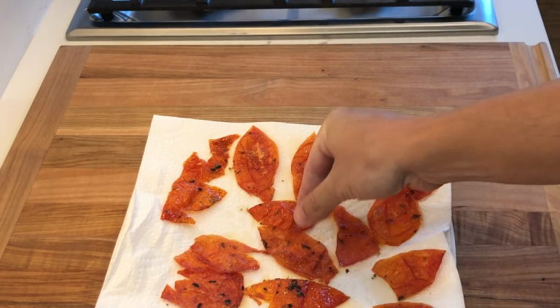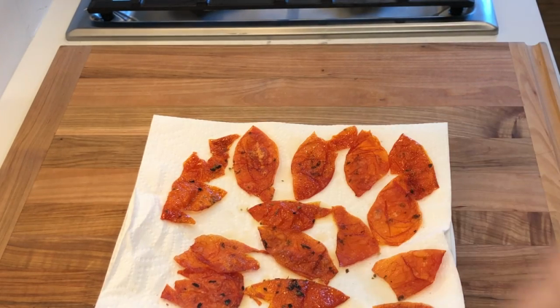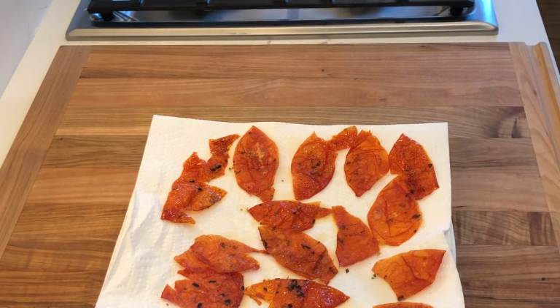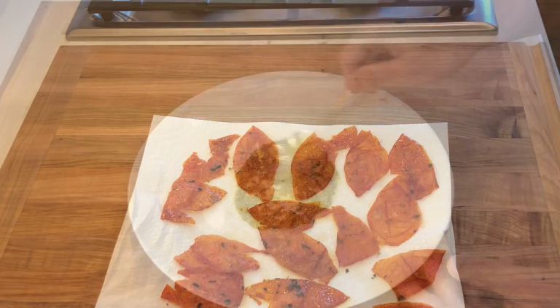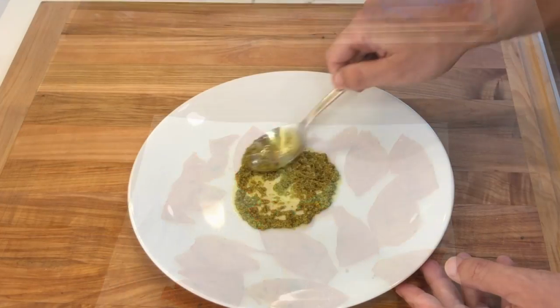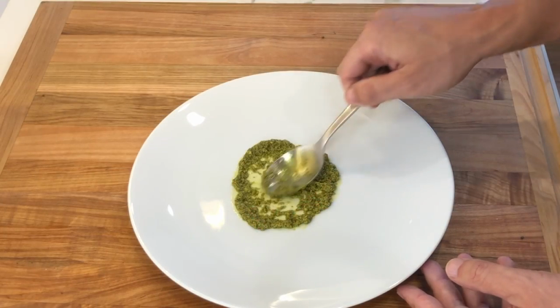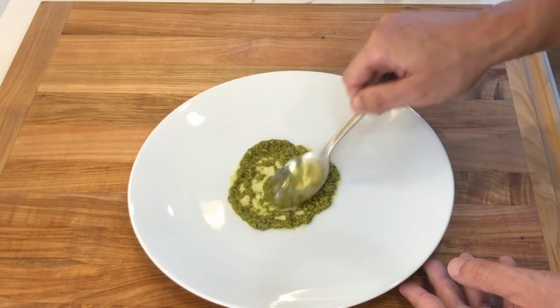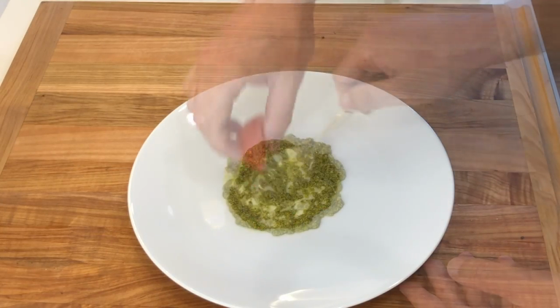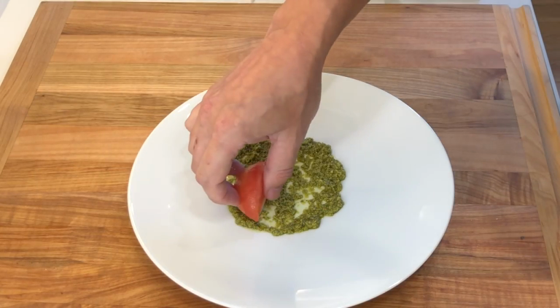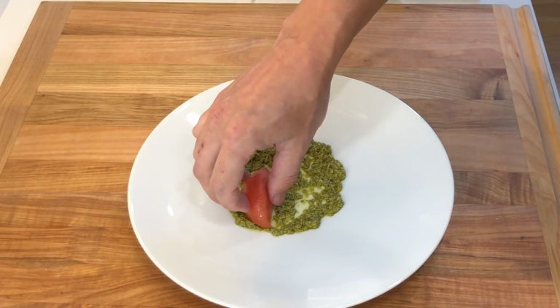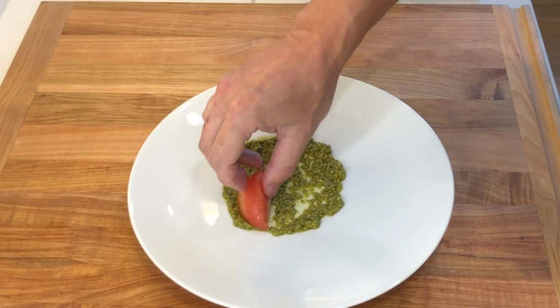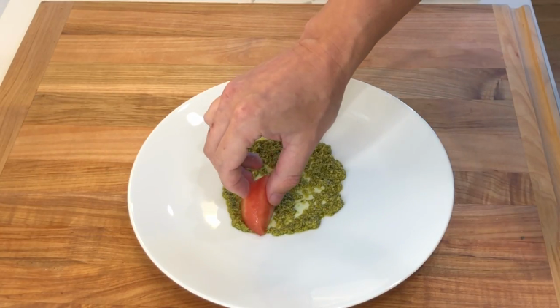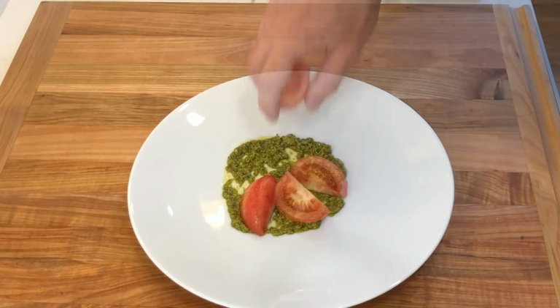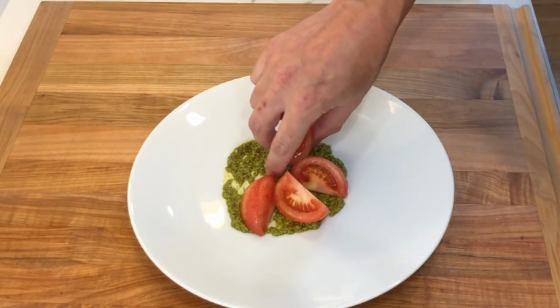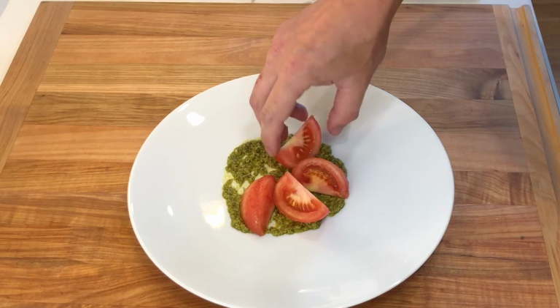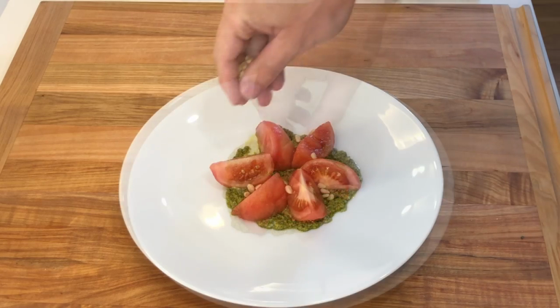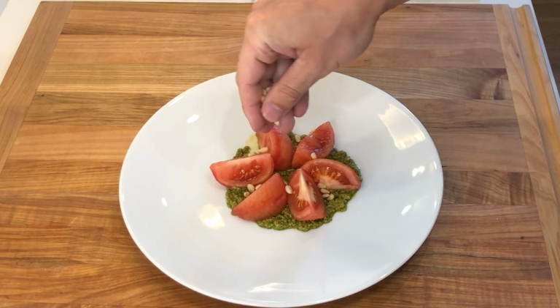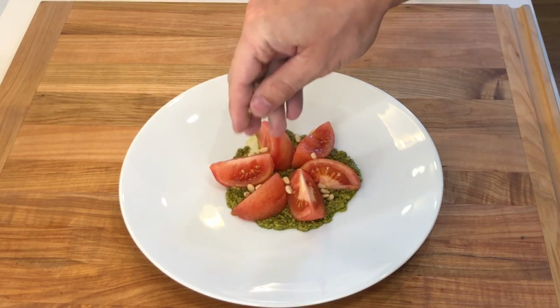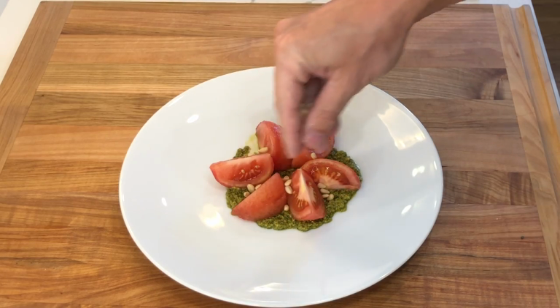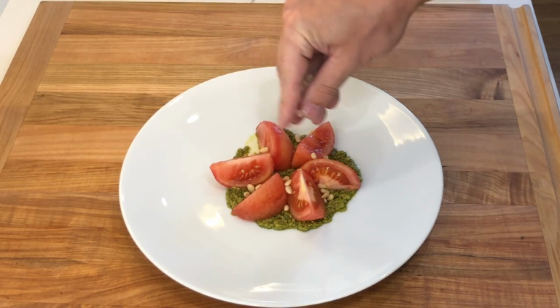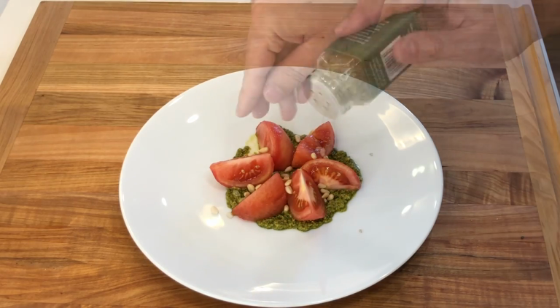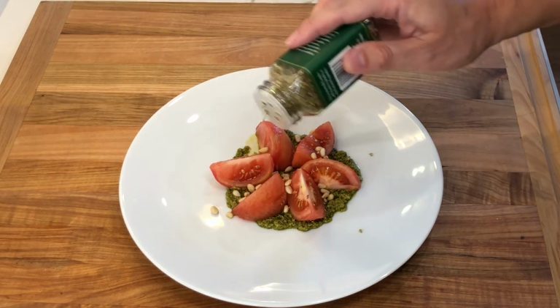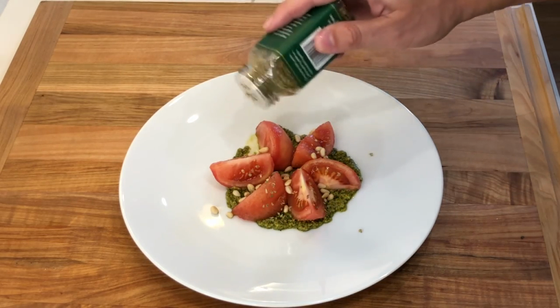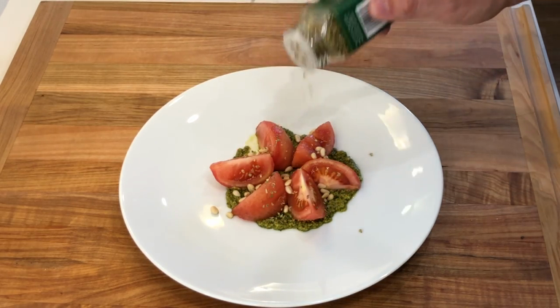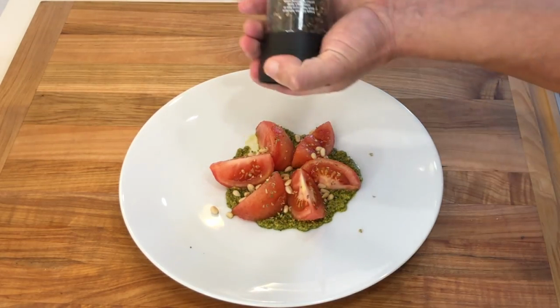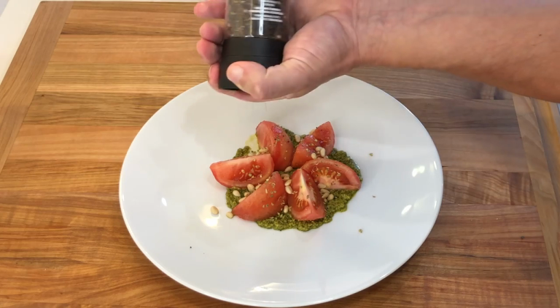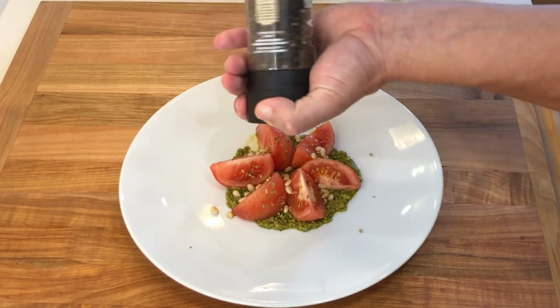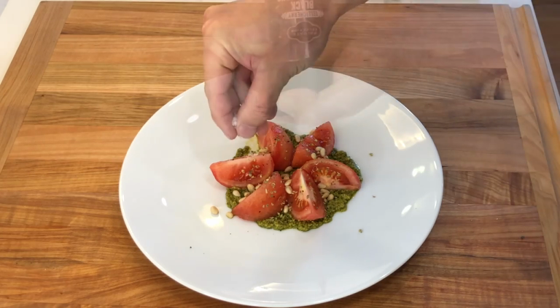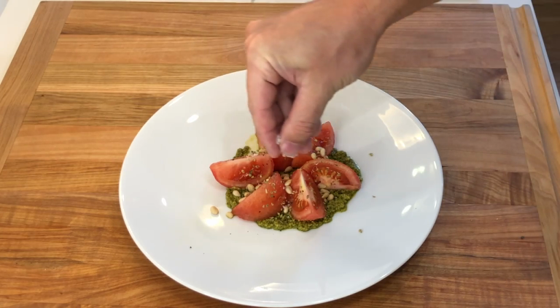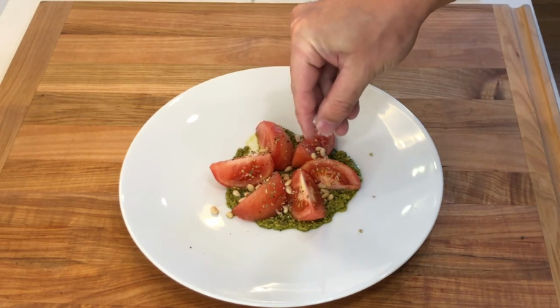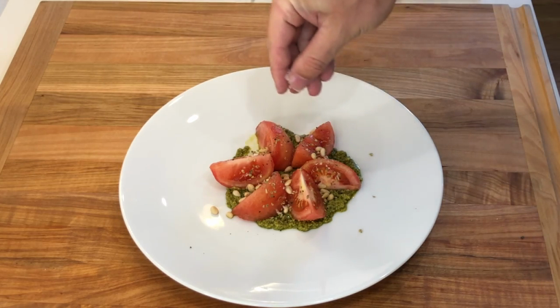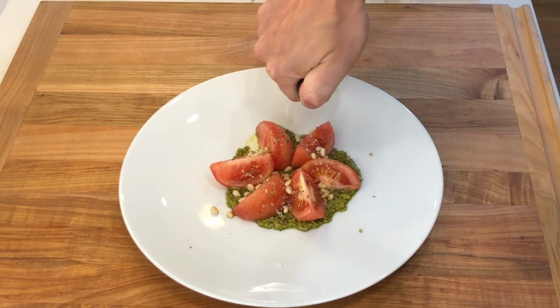I am using the crispy tomato skins today as a garnish for a tomato and burrata cheese salad. I'm serving the tomatoes that were peeled earlier with some fresh basil pesto, some pine nuts, and burrata cheese.